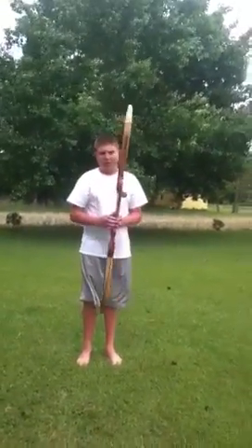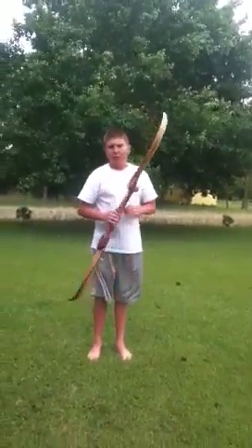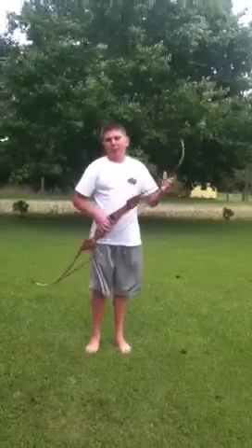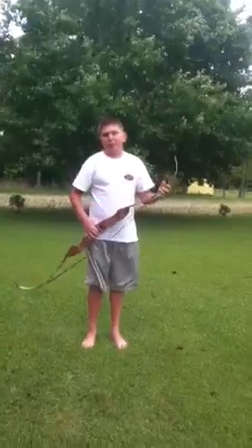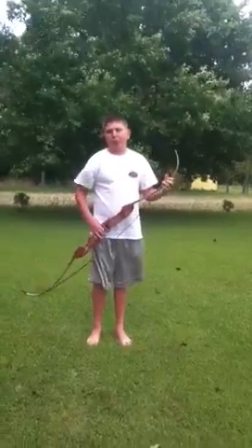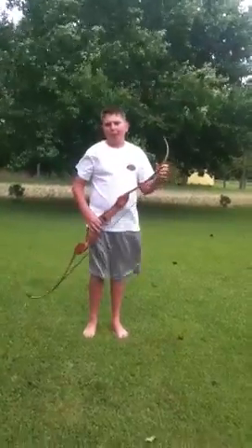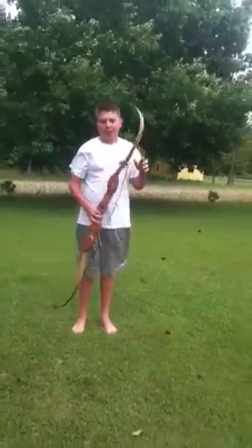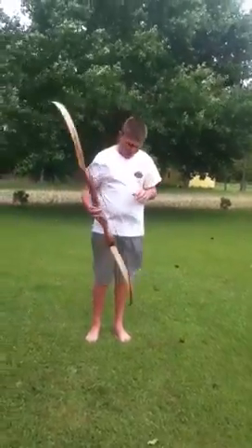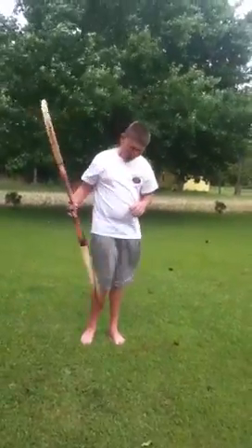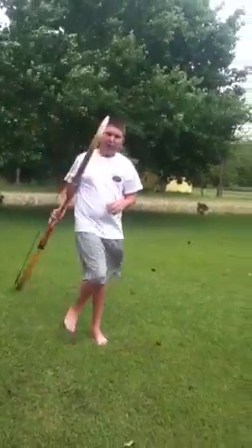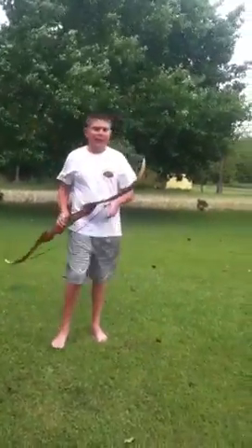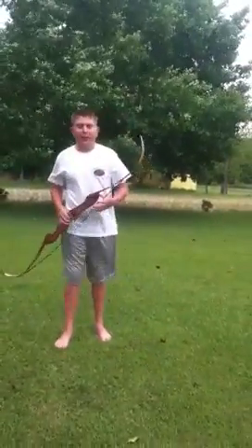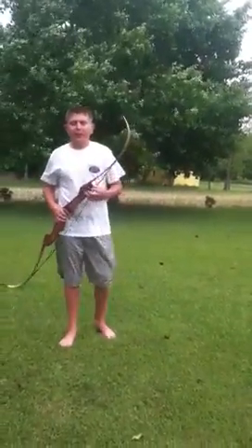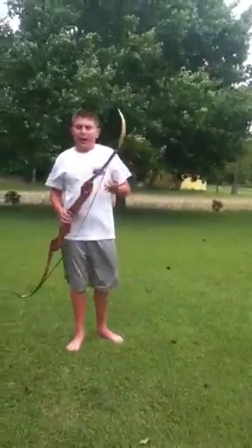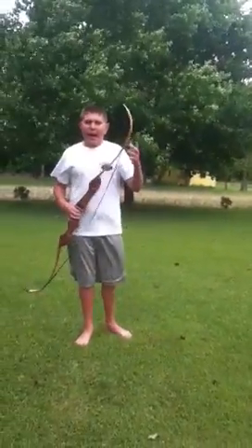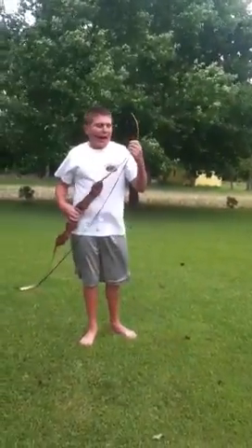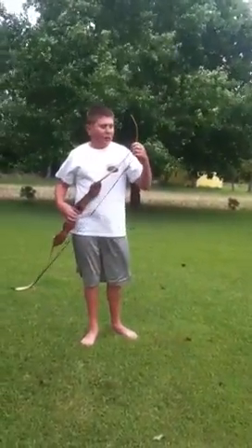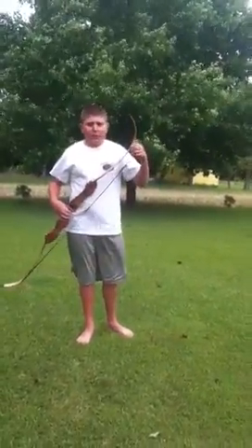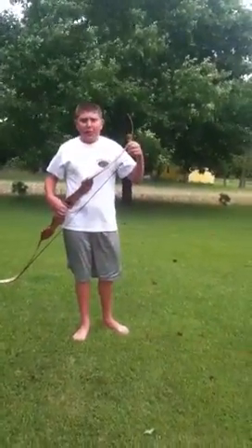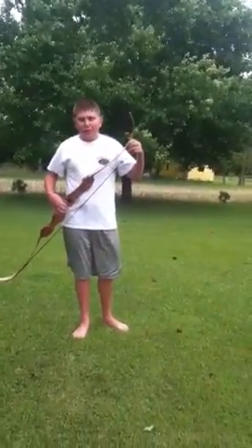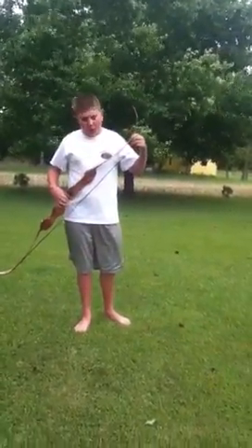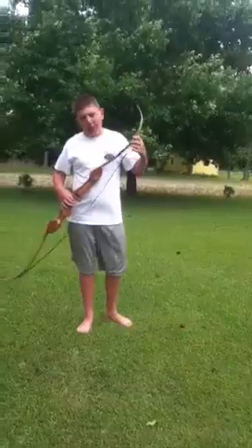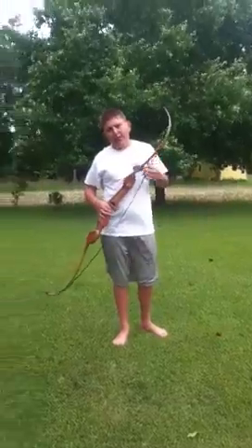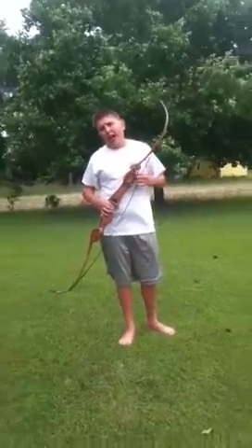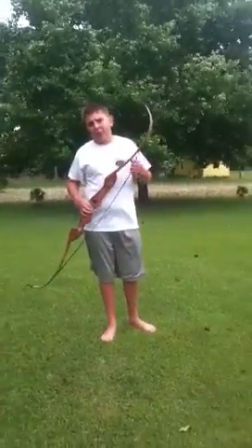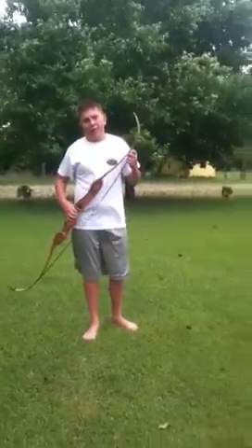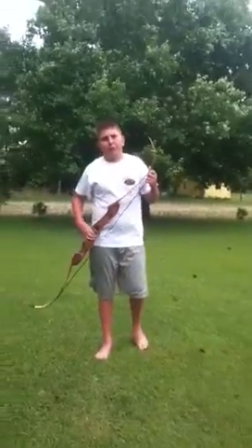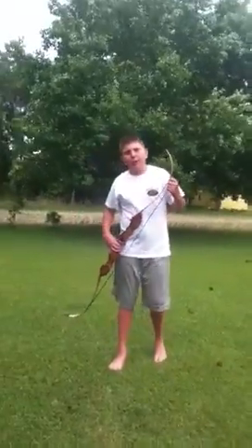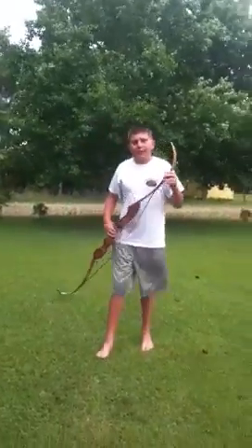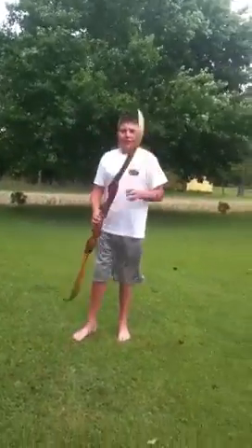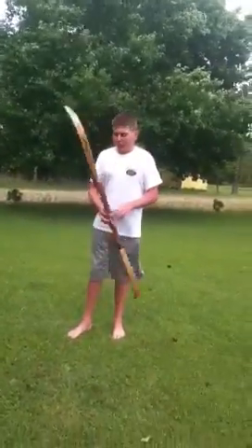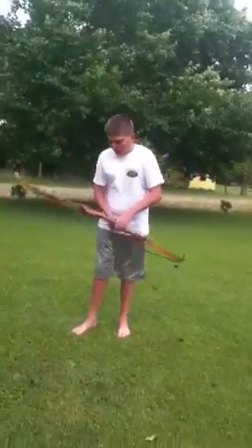Some people use the push-pull method where you put it through your legs, but I don't use that. I use a bow stringer because I've tried the push-pull method and it's pretty hard.